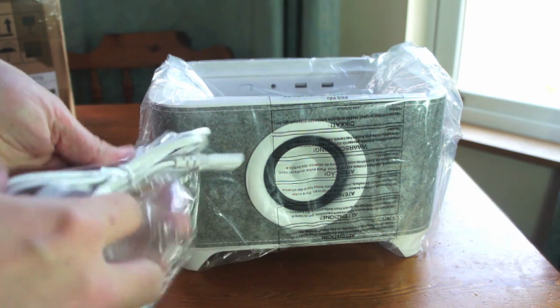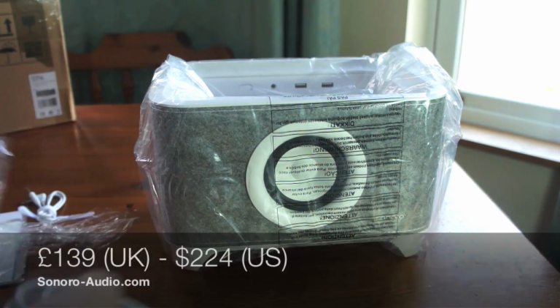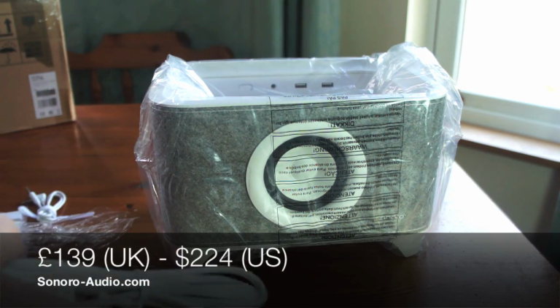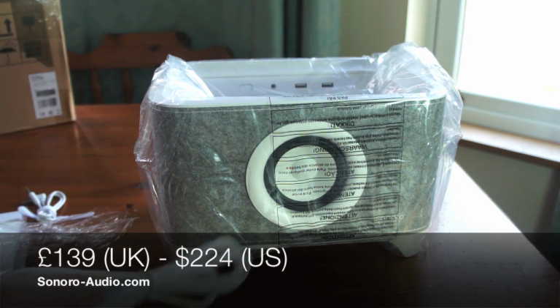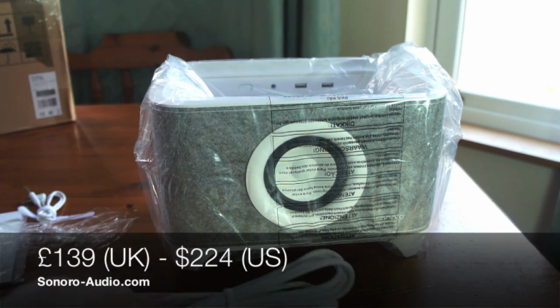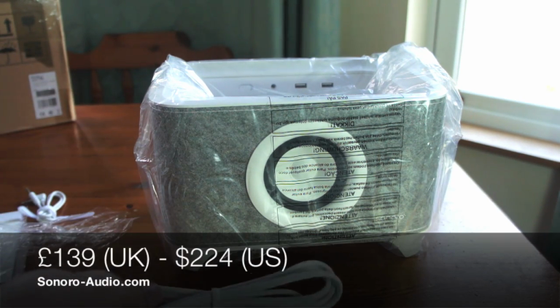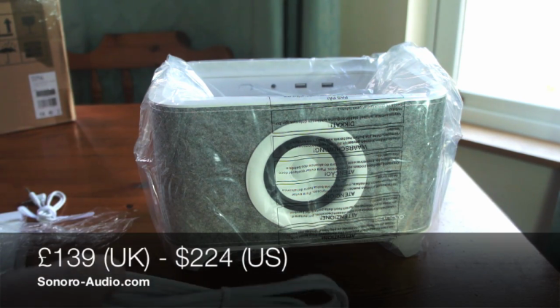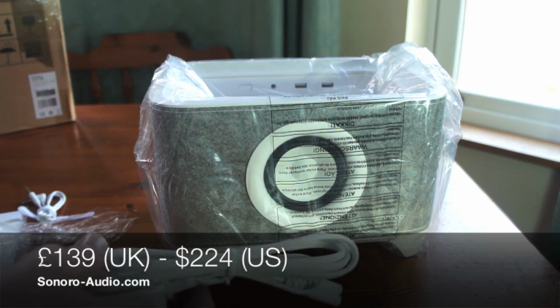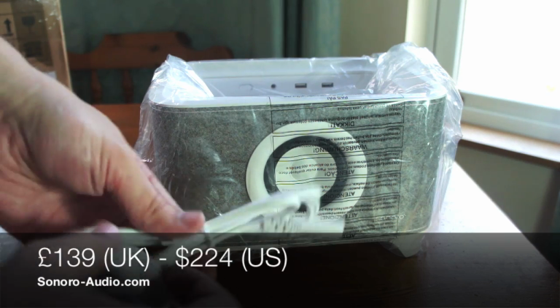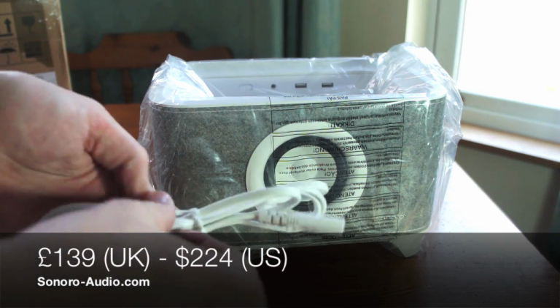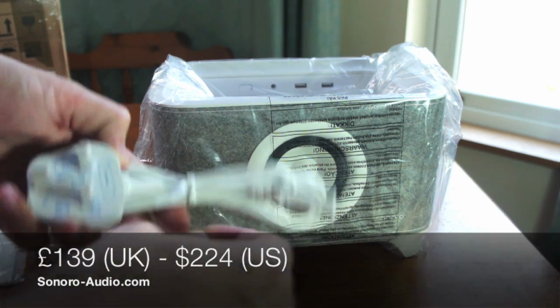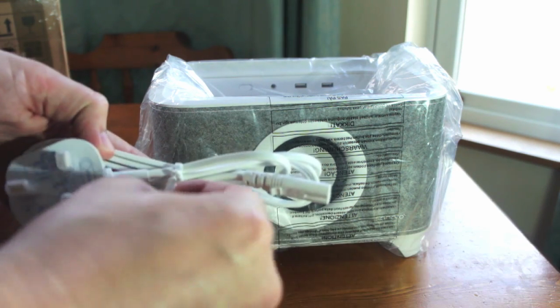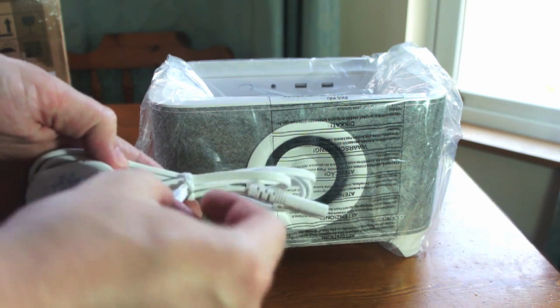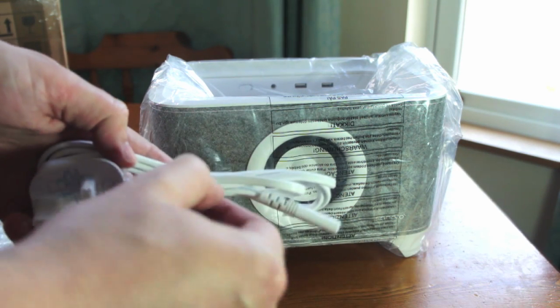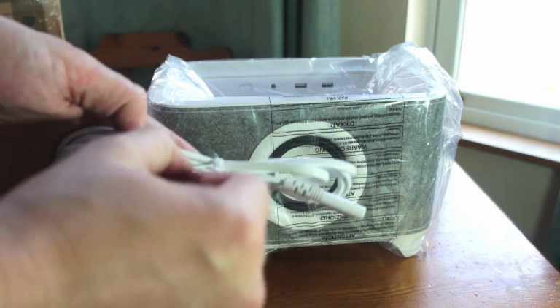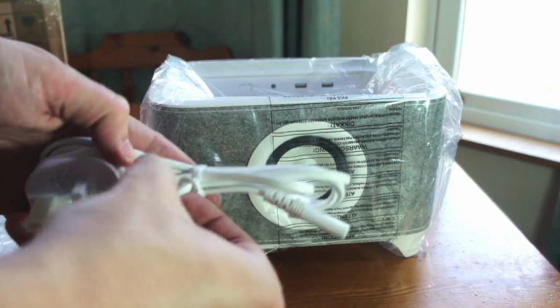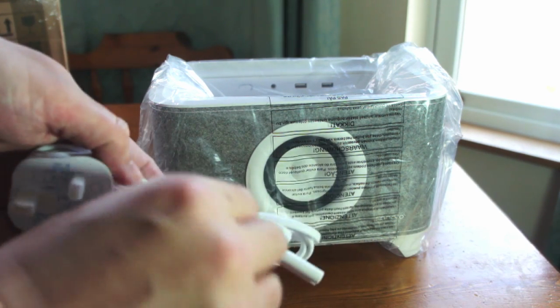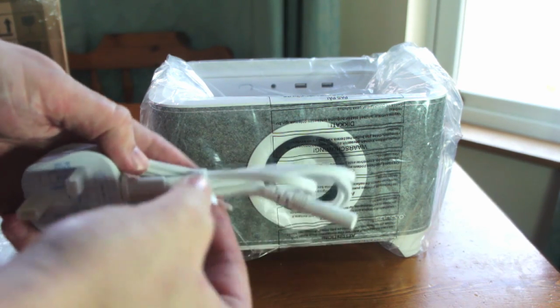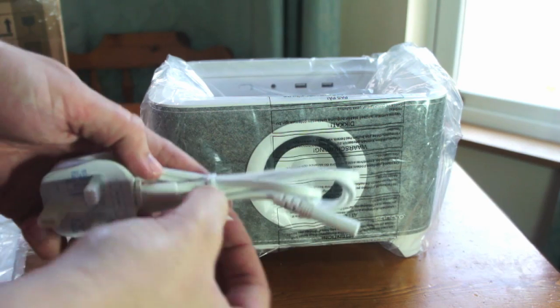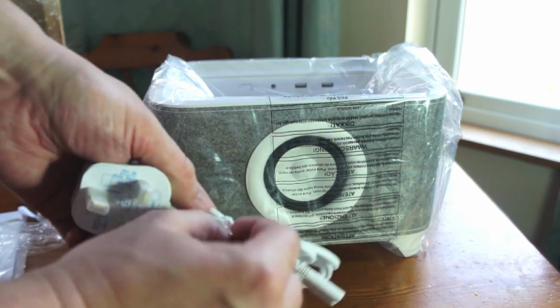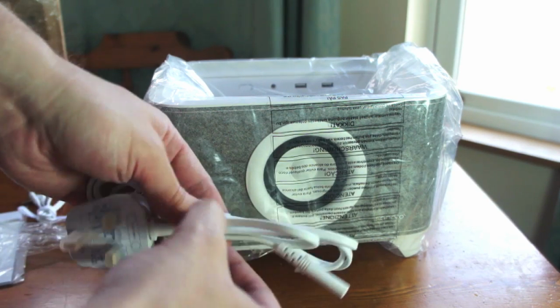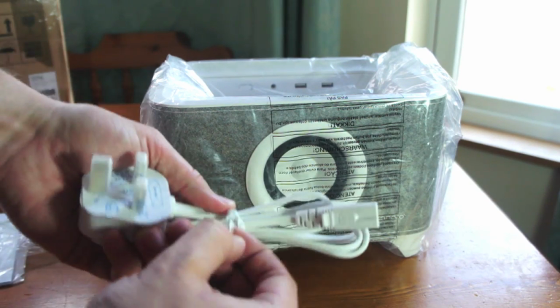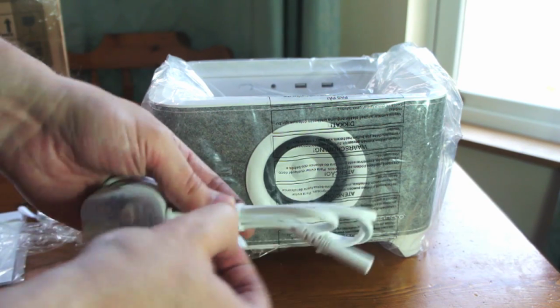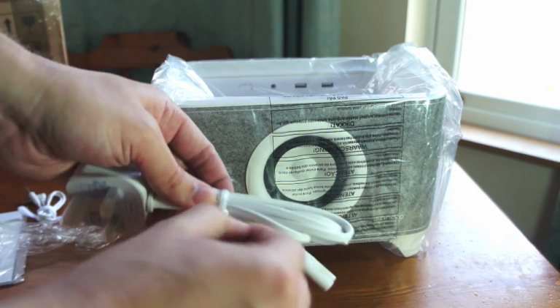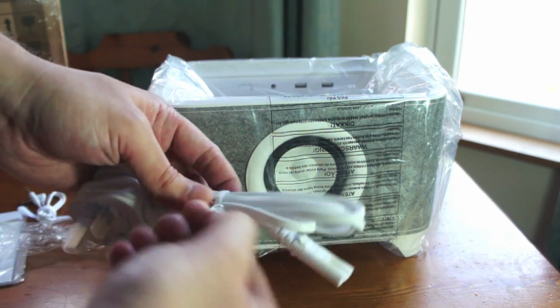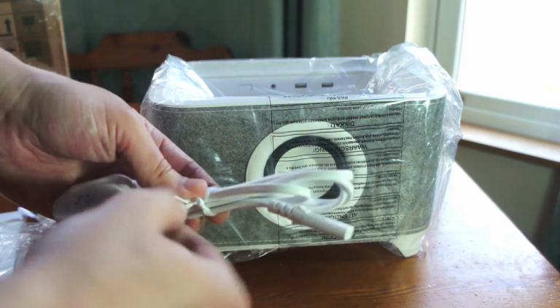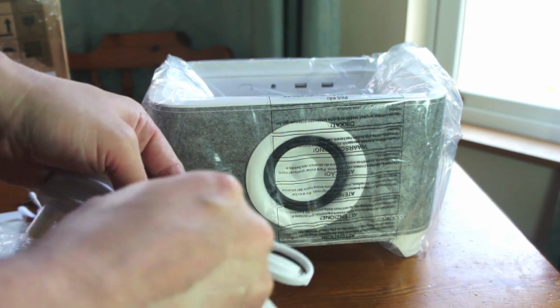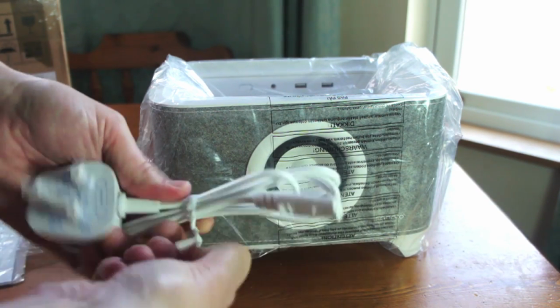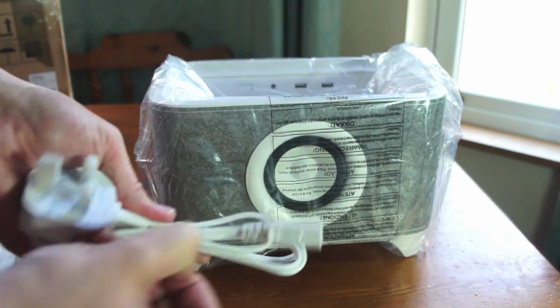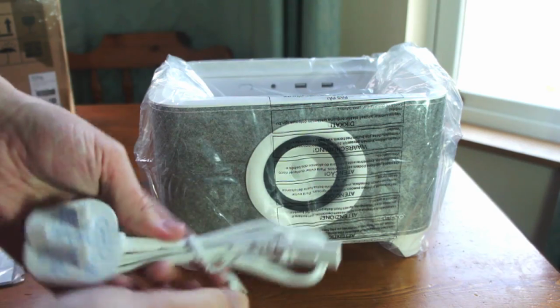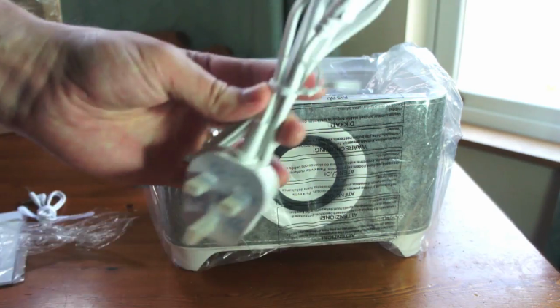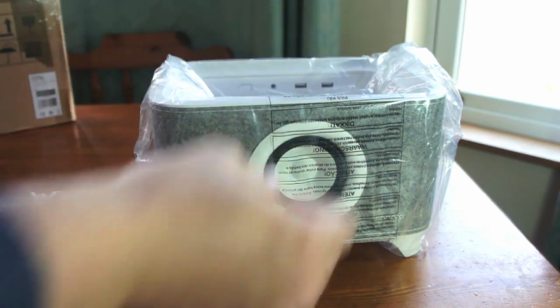Now the actual Troy comes in at around £139, which isn't a bad price at all. Obviously it depends on the sound quality, but in terms of practicality it looks fantastic.